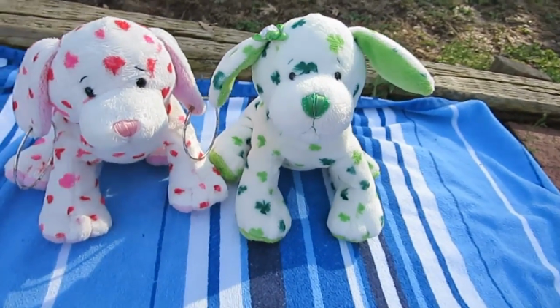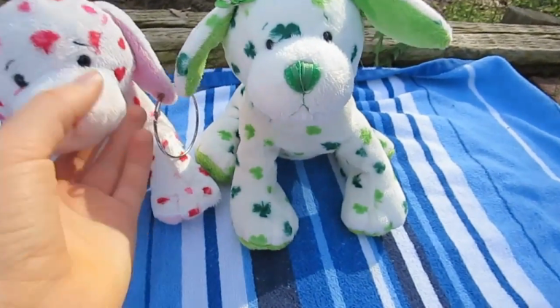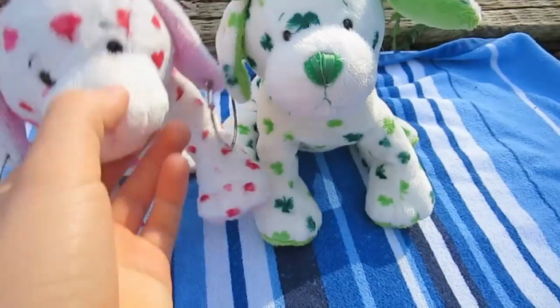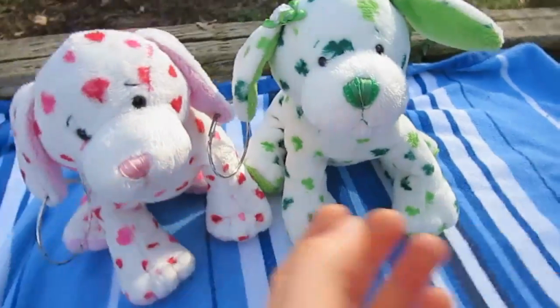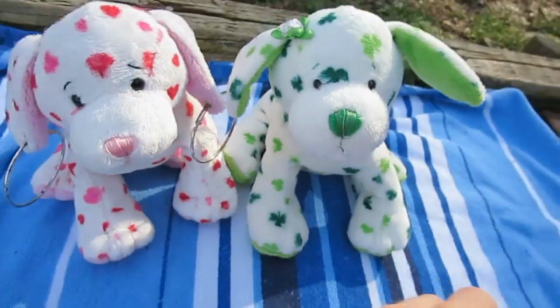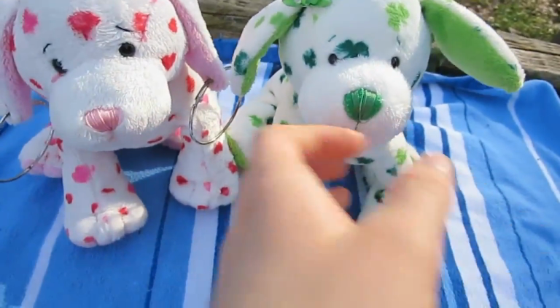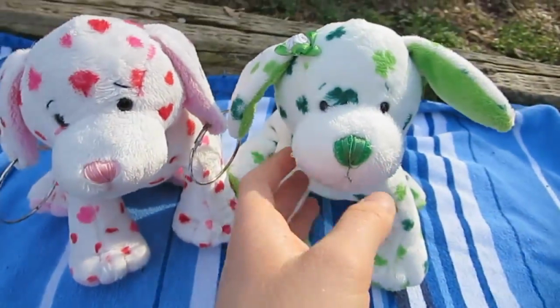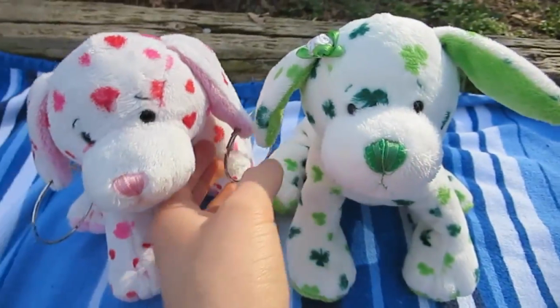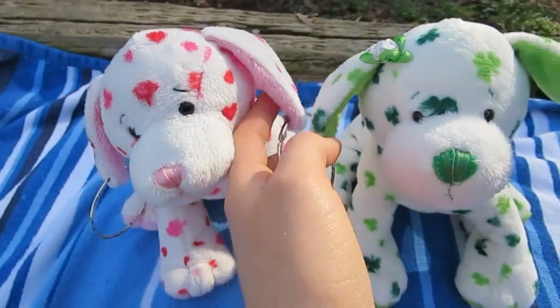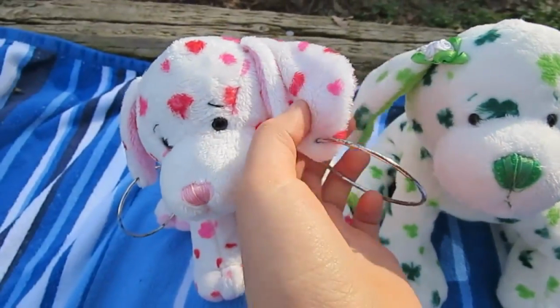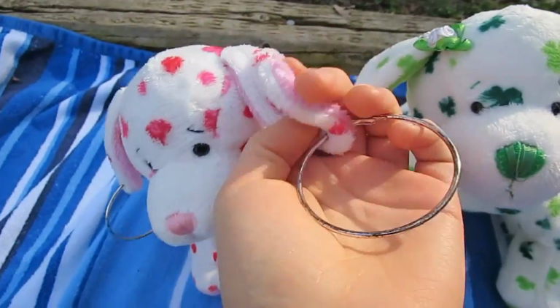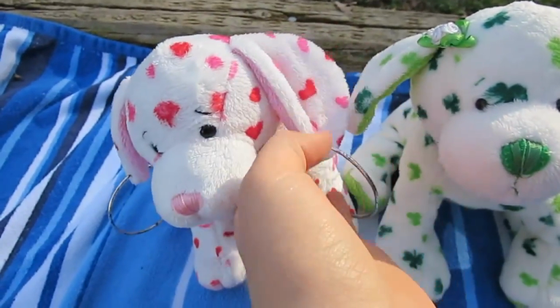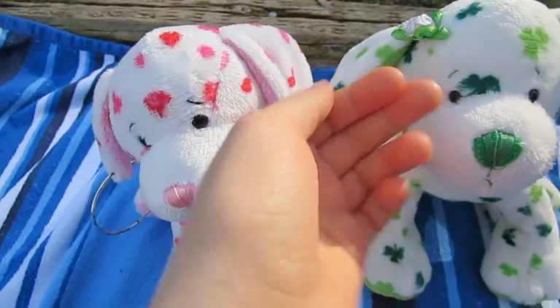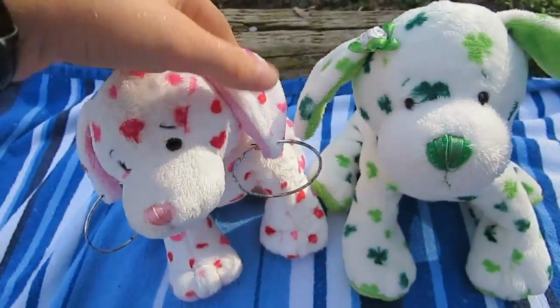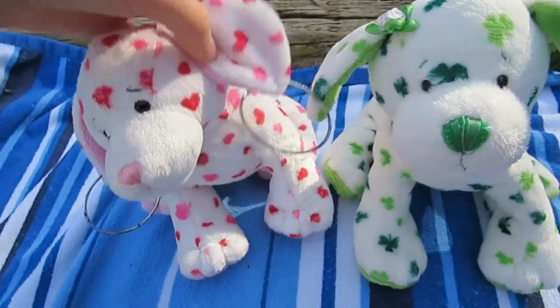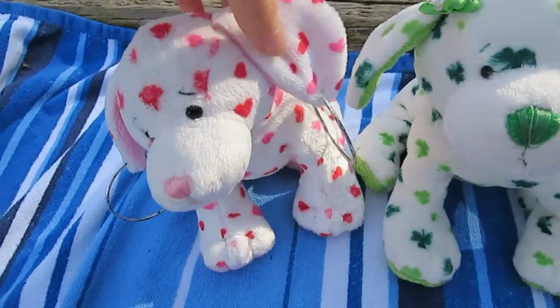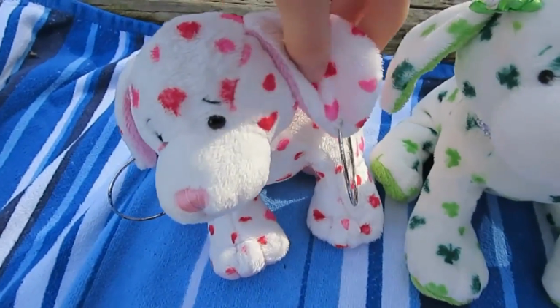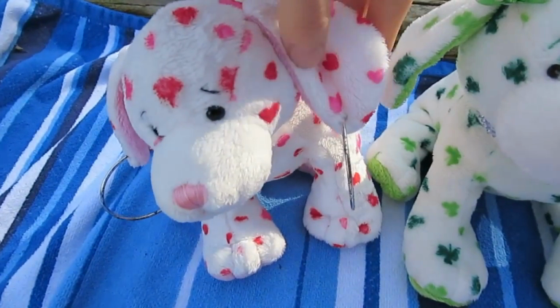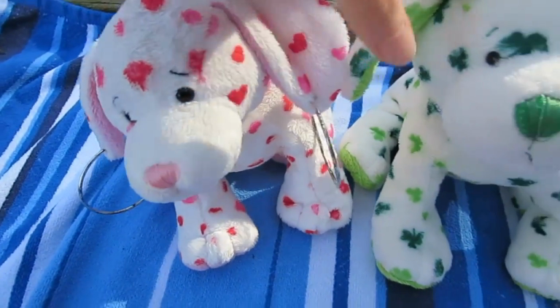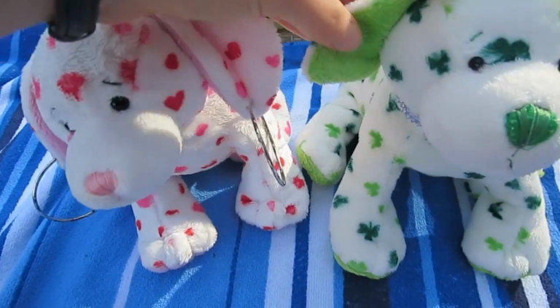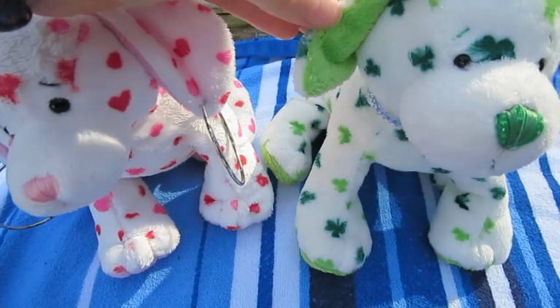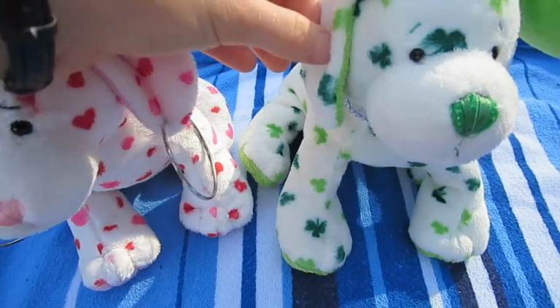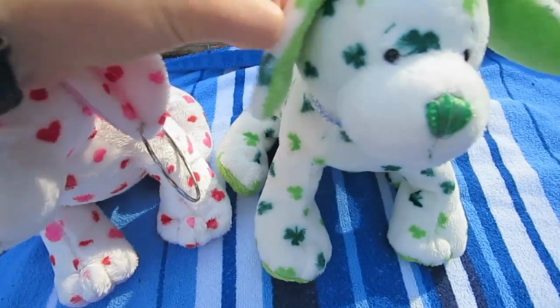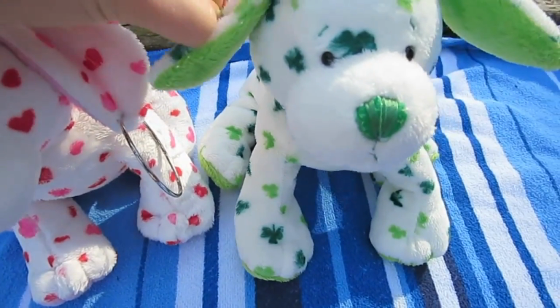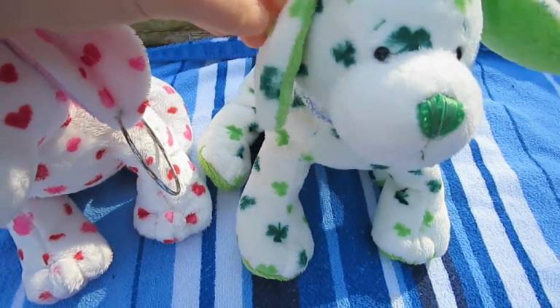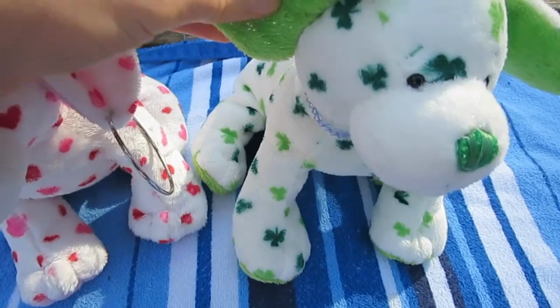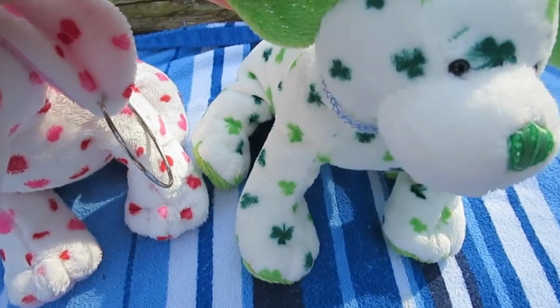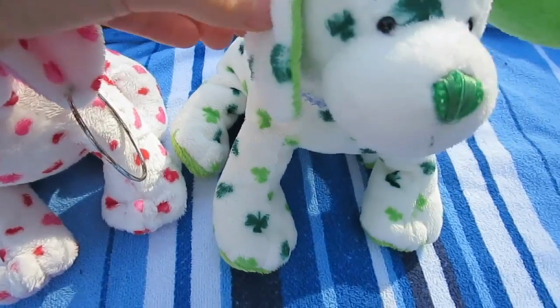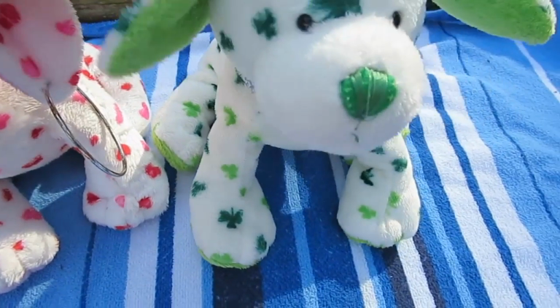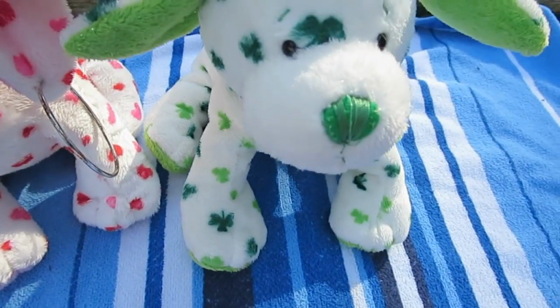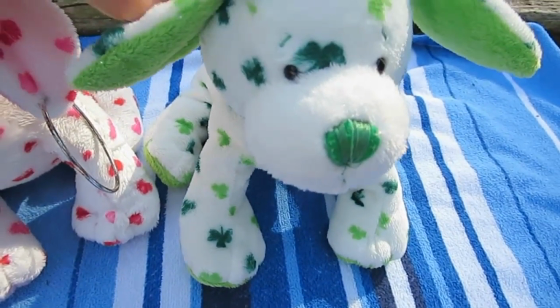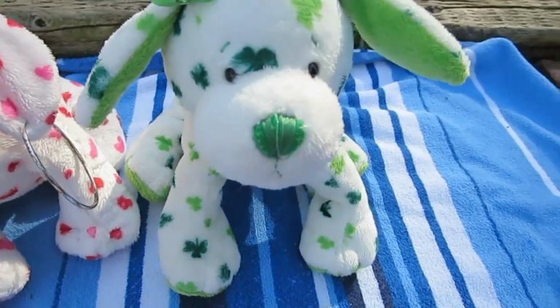Let's go ahead and go right on in. Now these guys pretty much have the same posture, except my love puppy's ears were cut here. The love puppy's ears kind of face forward like that, and the clover puppy's were cut when I got them. They are sewn in the middle, so they kind of stick up like the peace puppies.